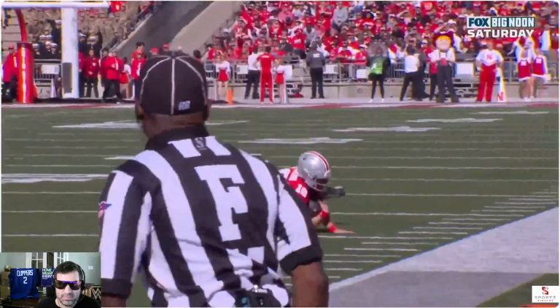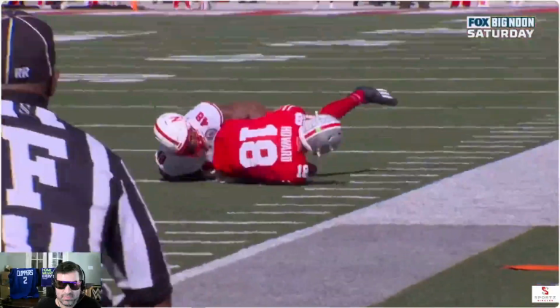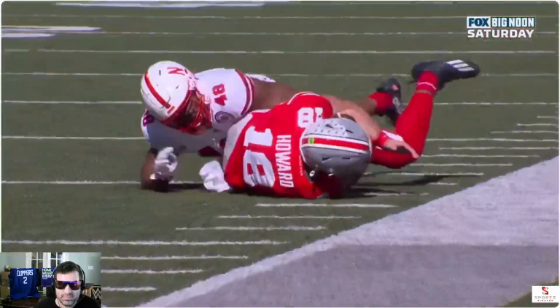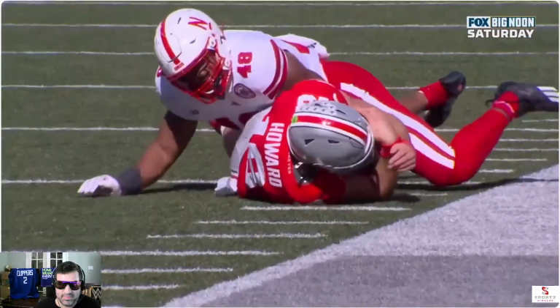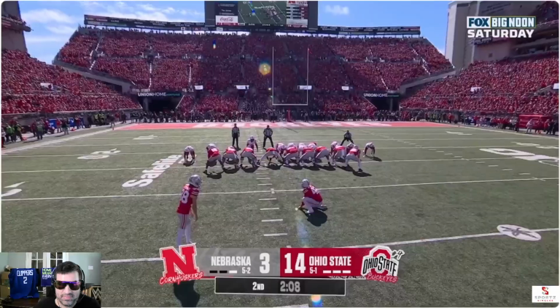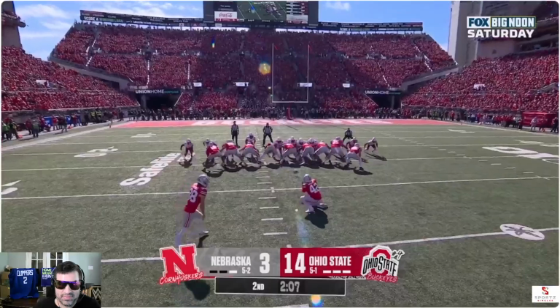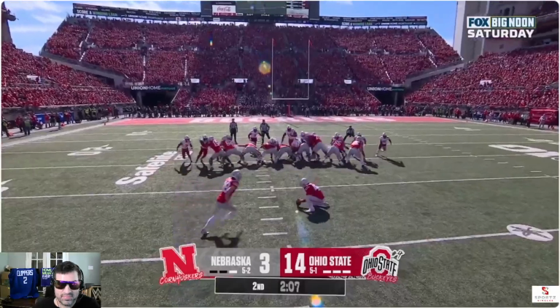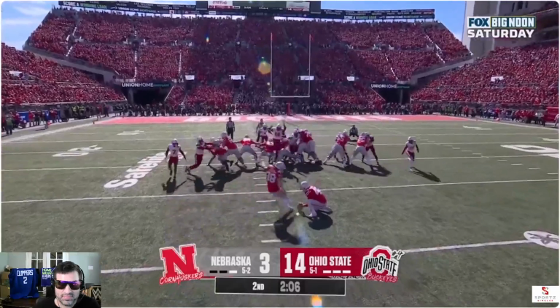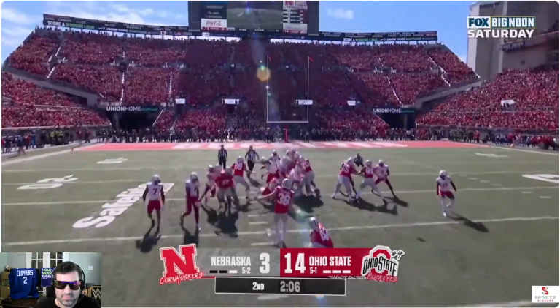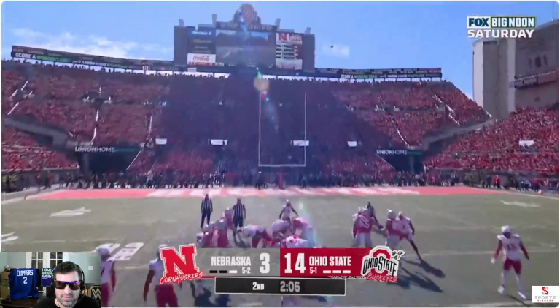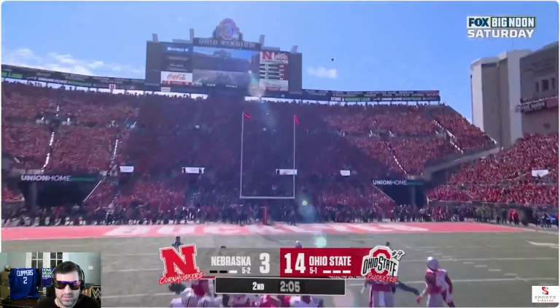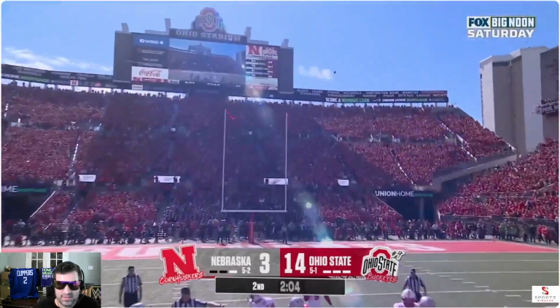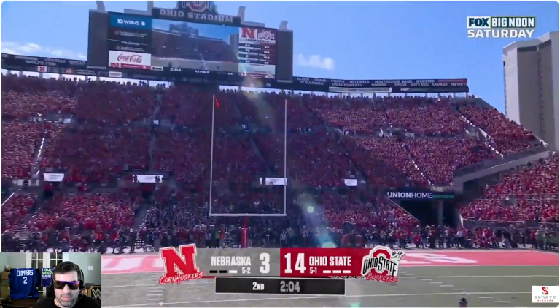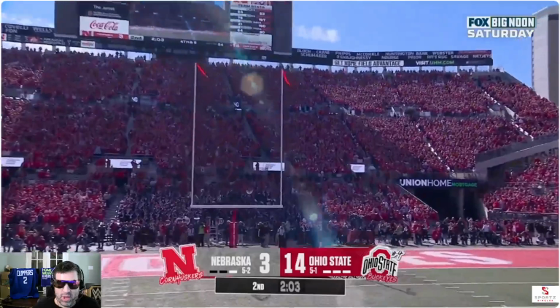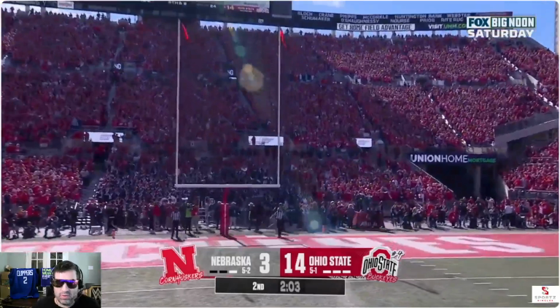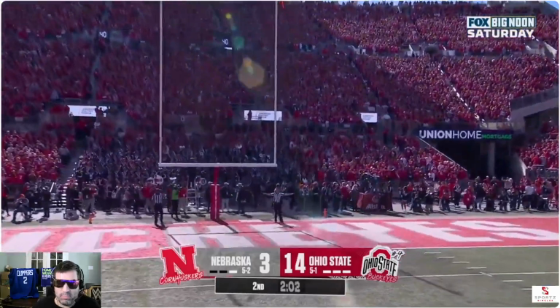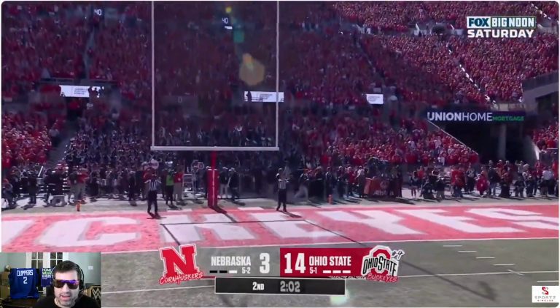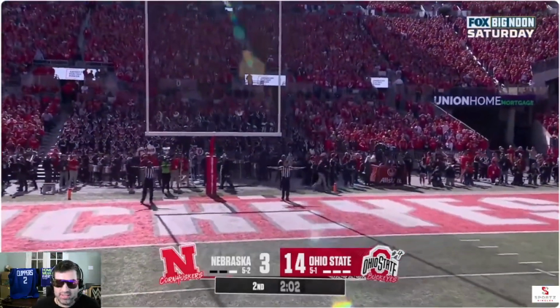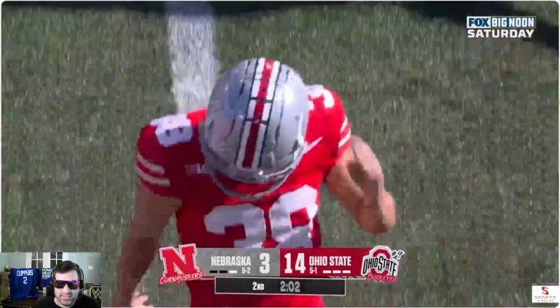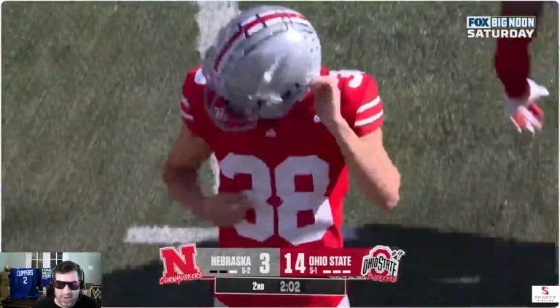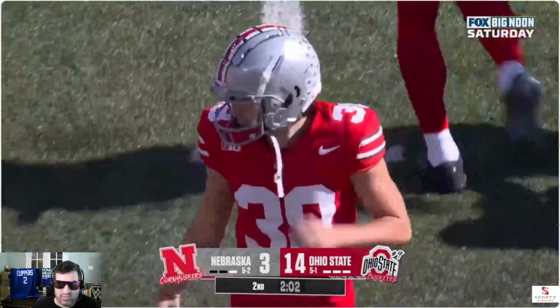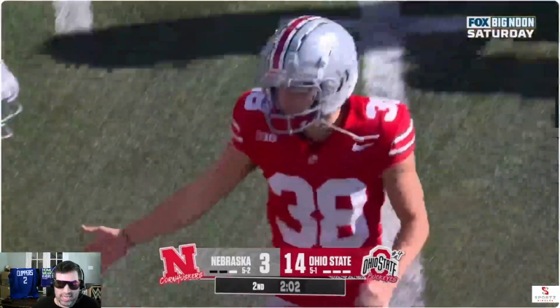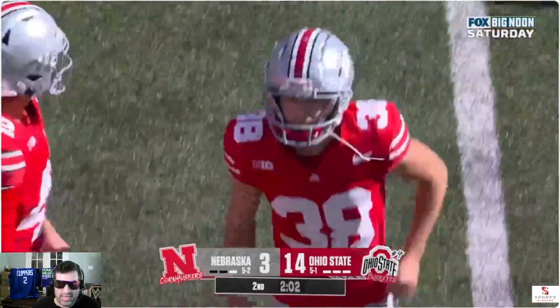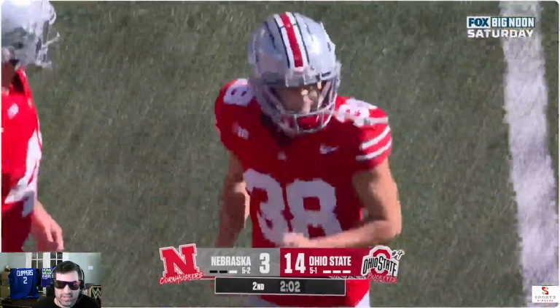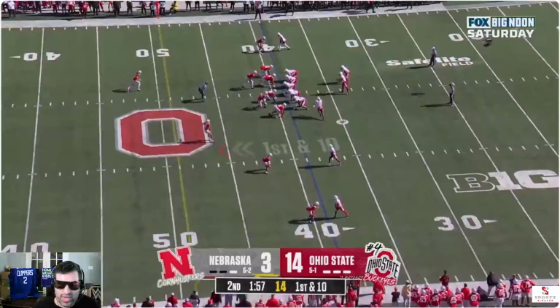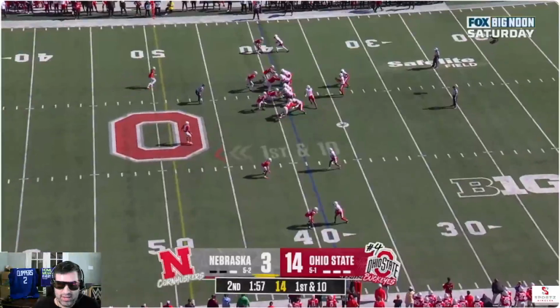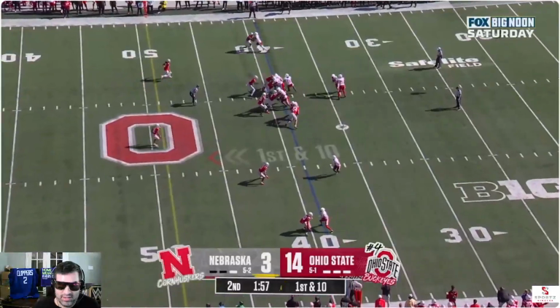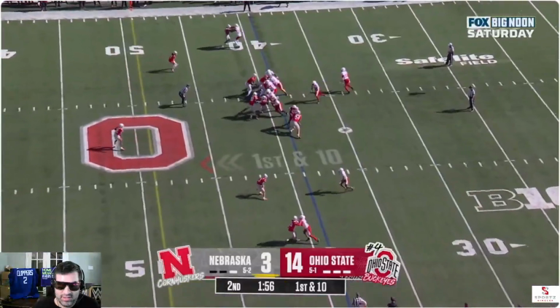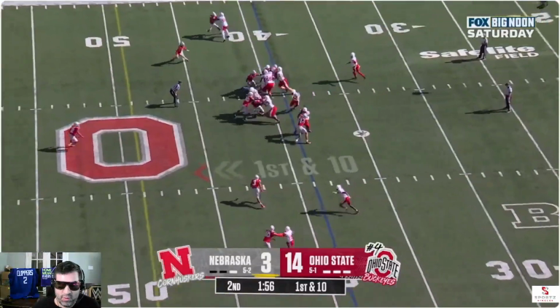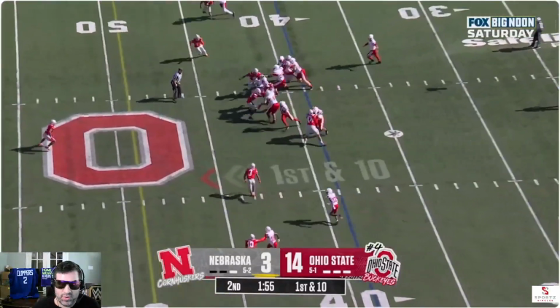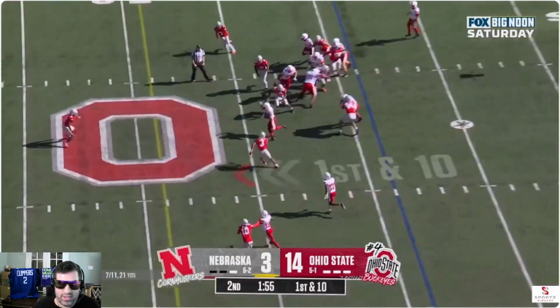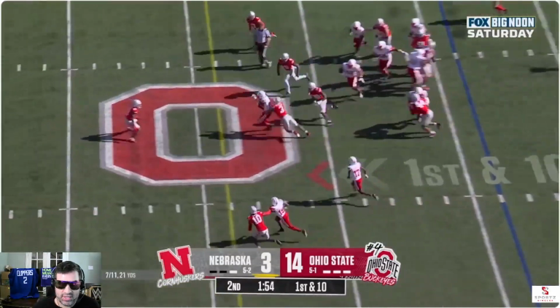You've got to credit Nebraska for what they're doing. Clean hold and he pushed it wide — missed it. But bad. Nebraska still in this game. Nebraska 14 to 3. That's a good score.